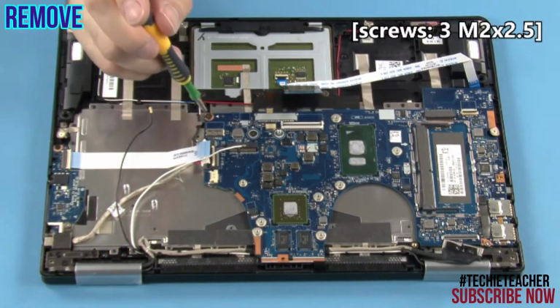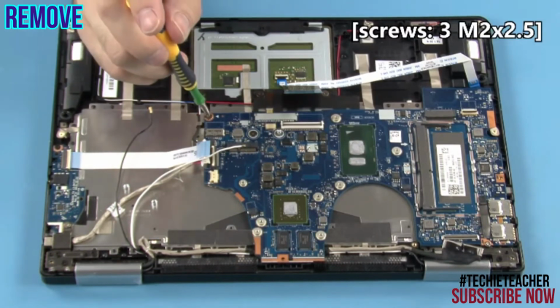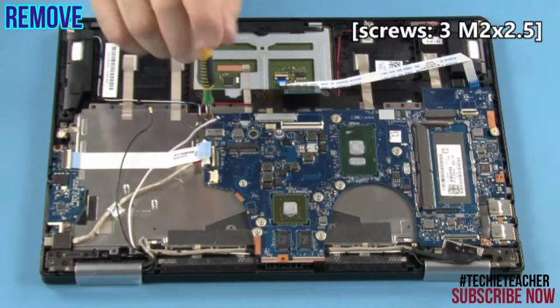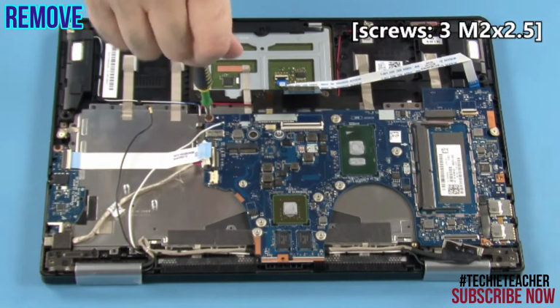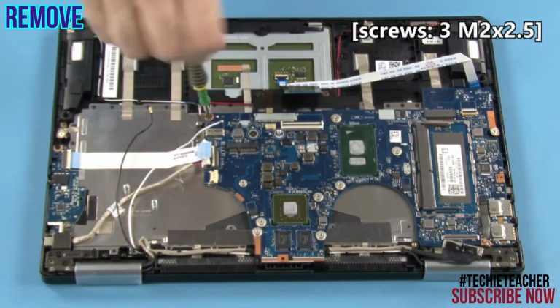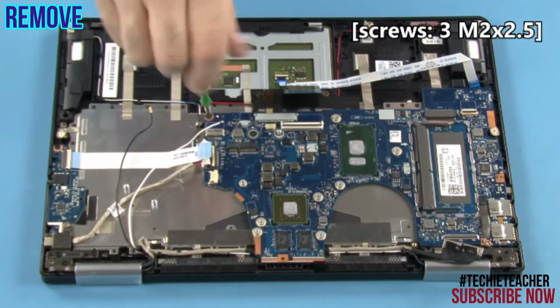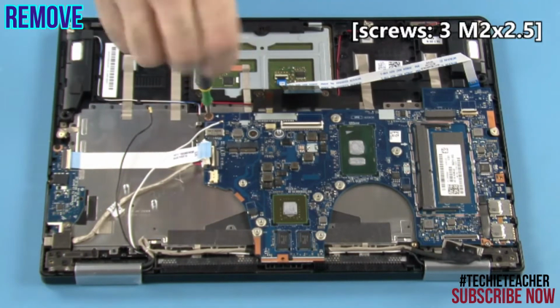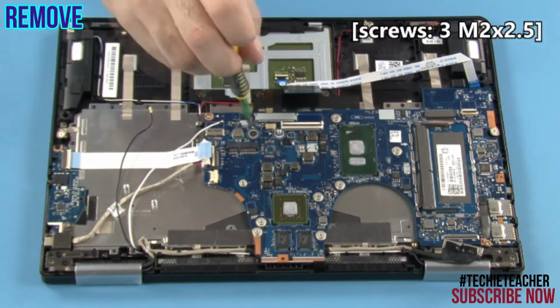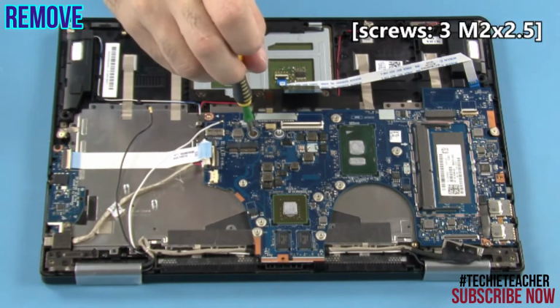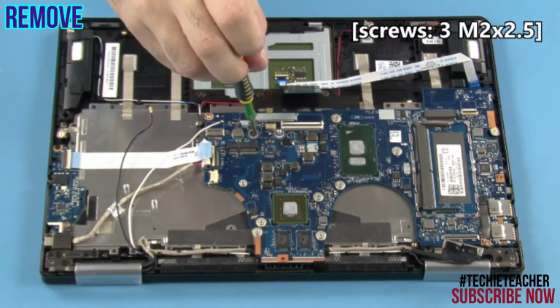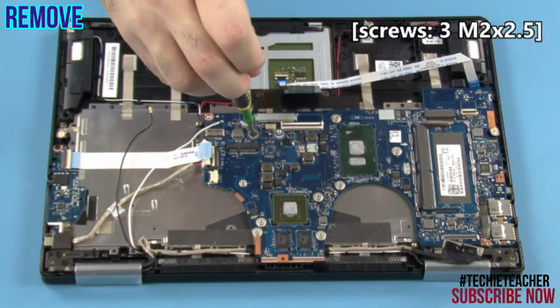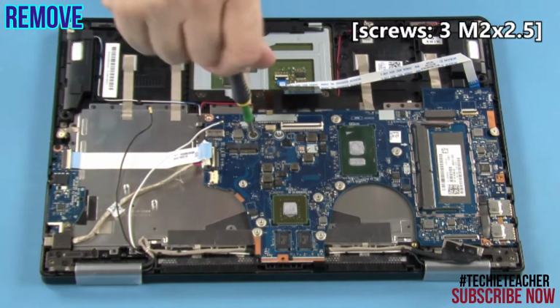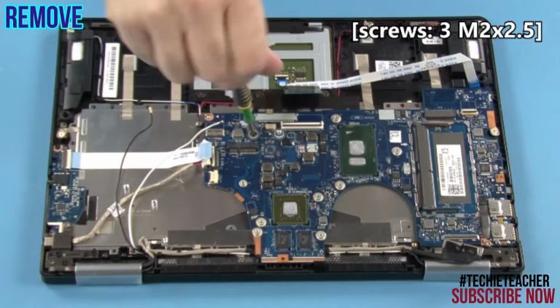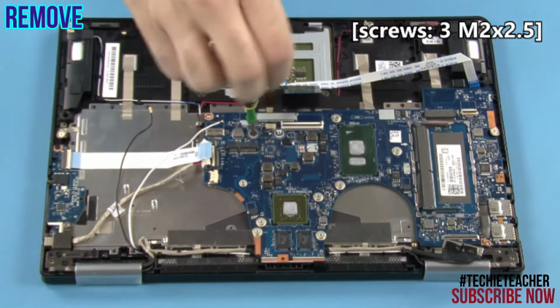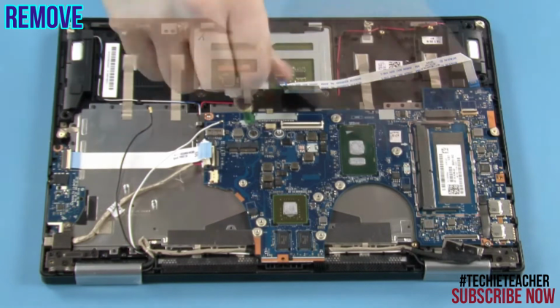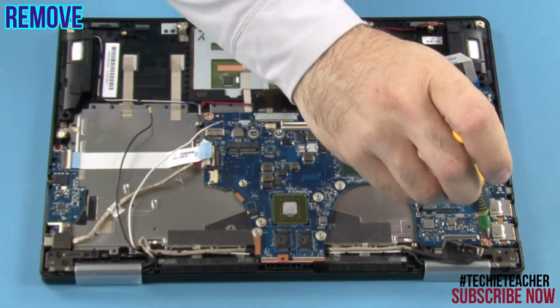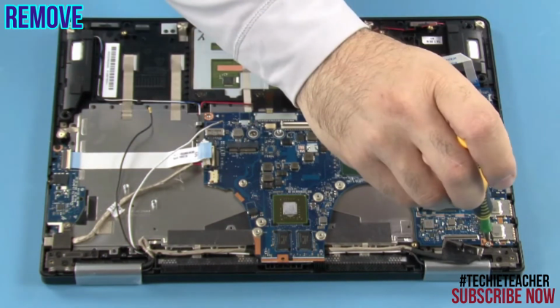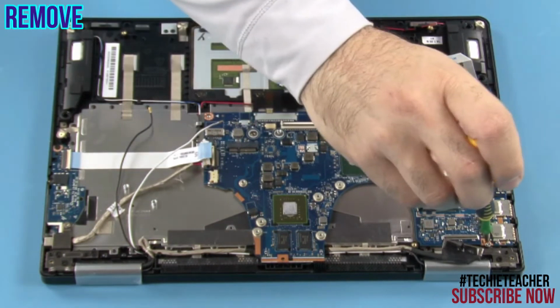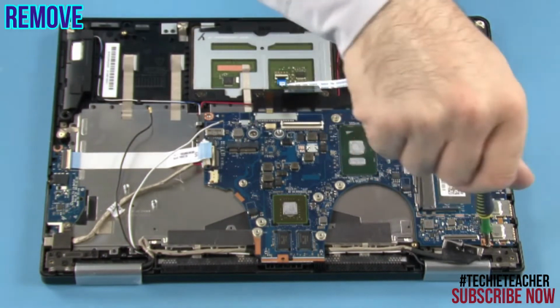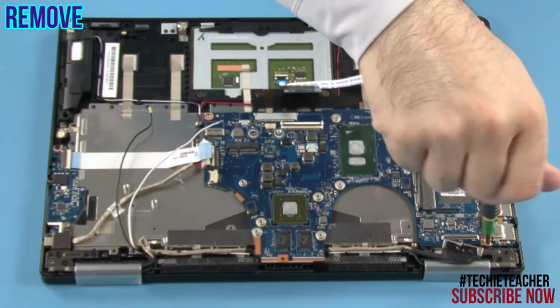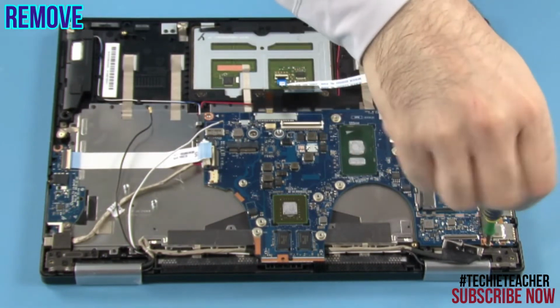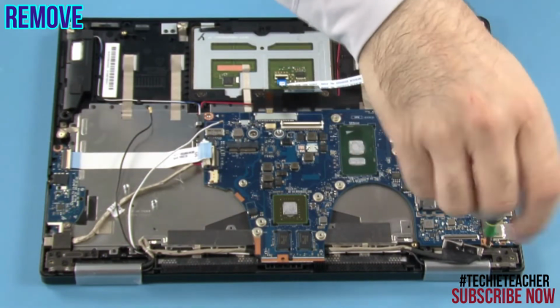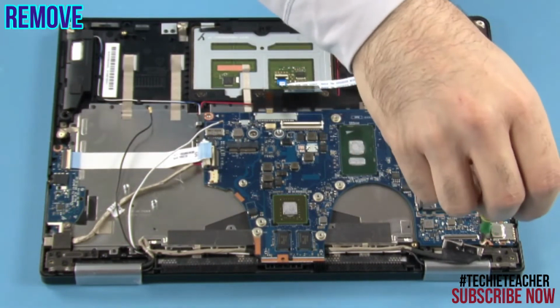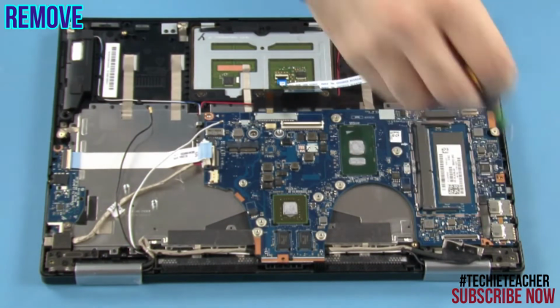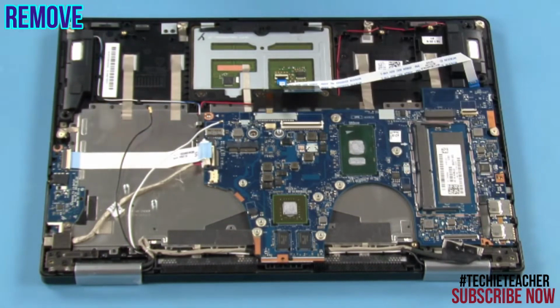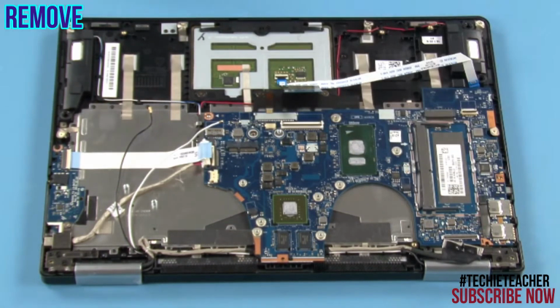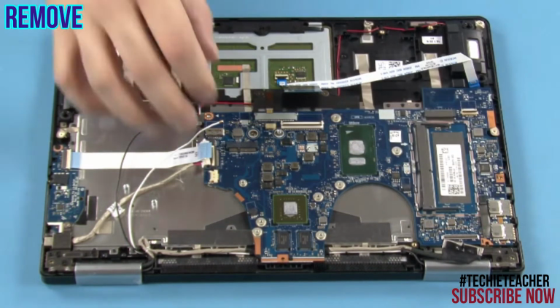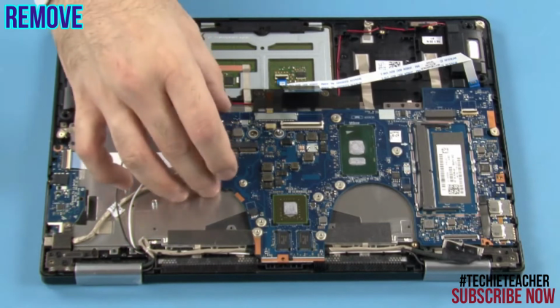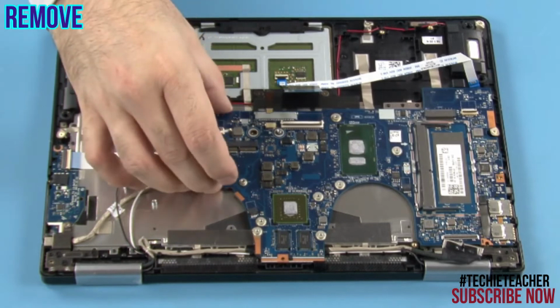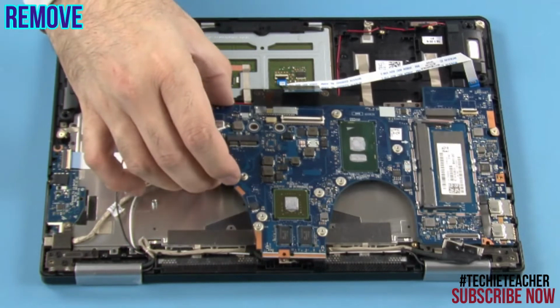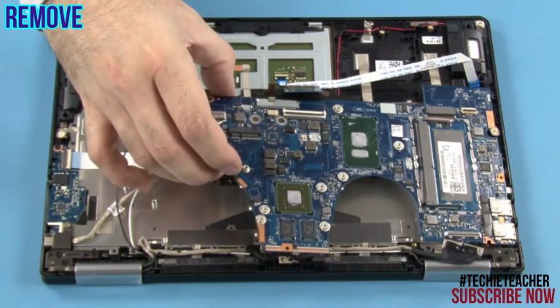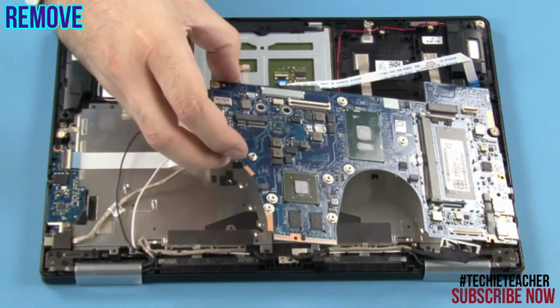Remove three screws. Lift up to remove the main board.